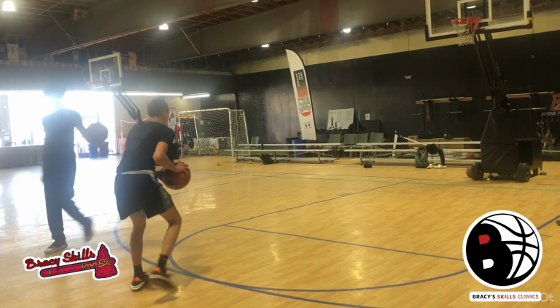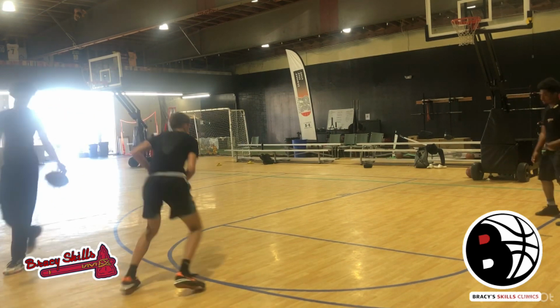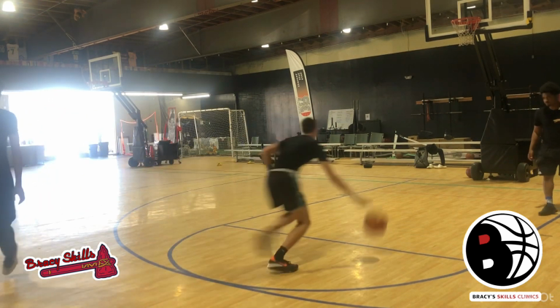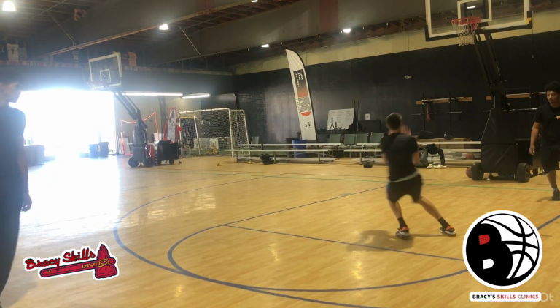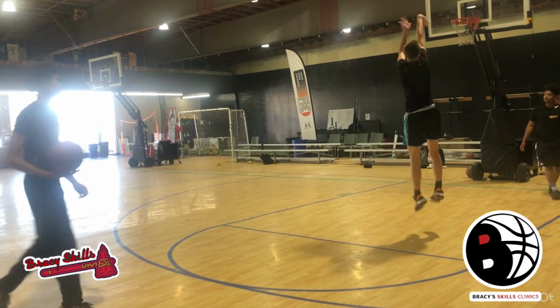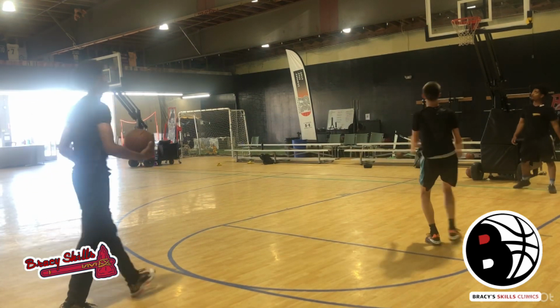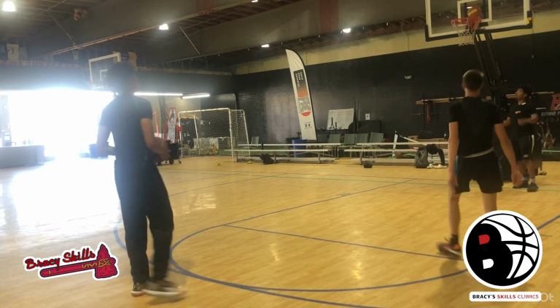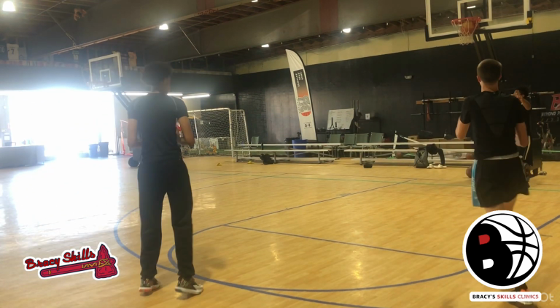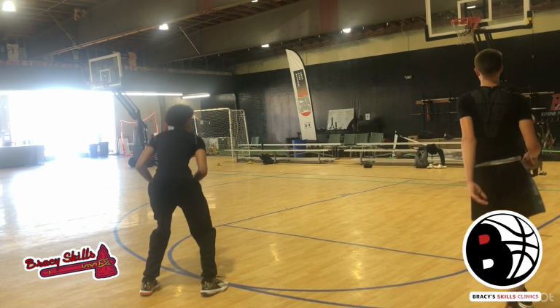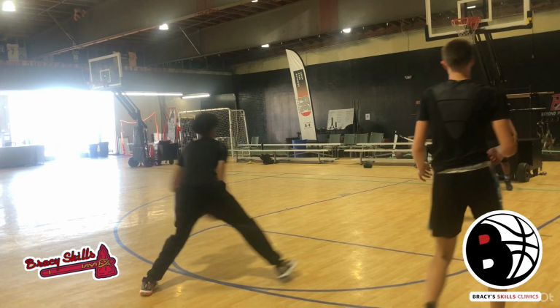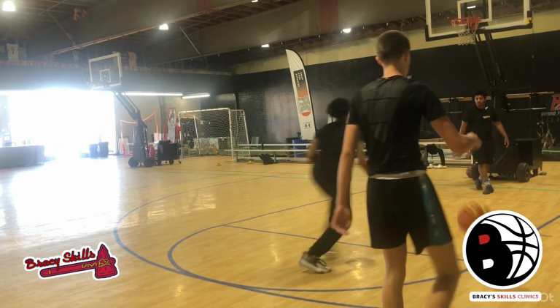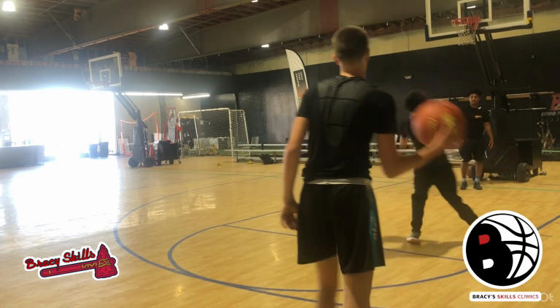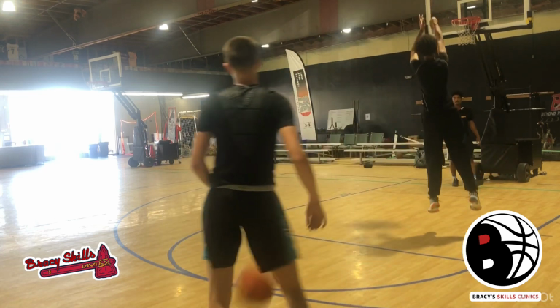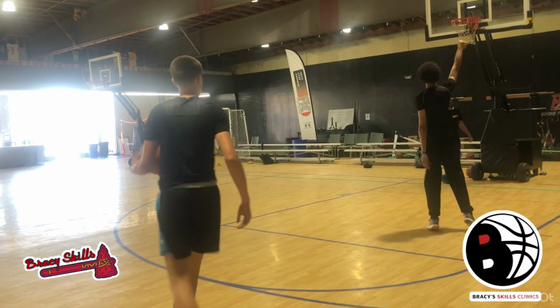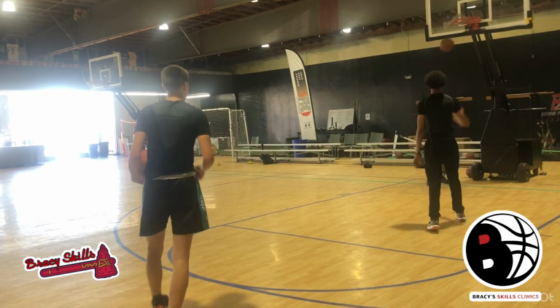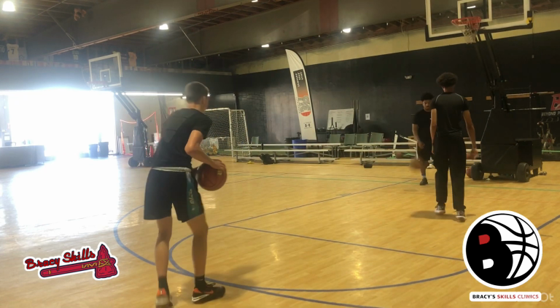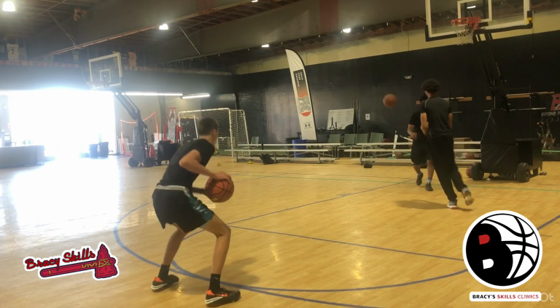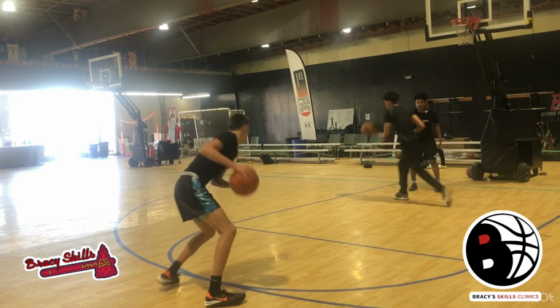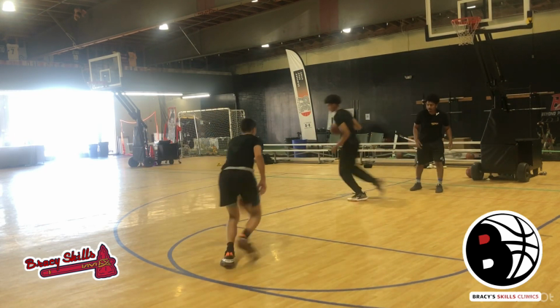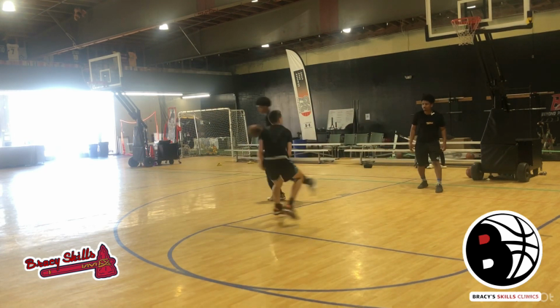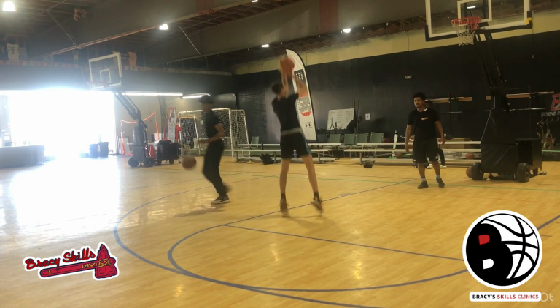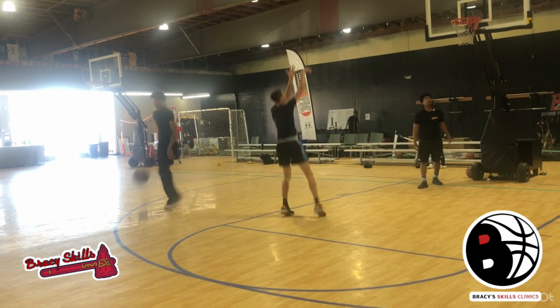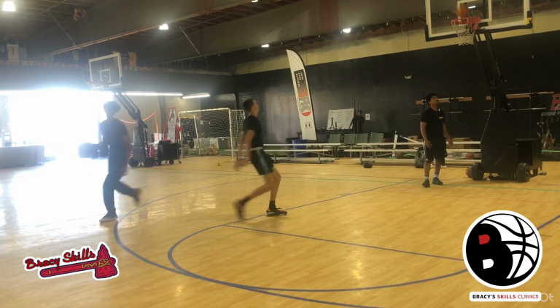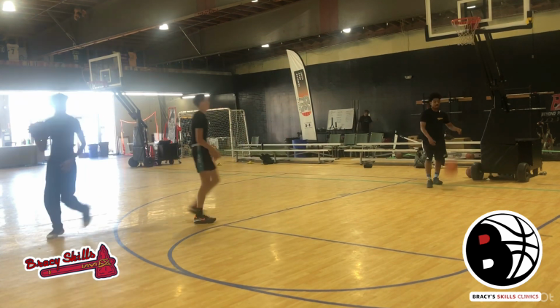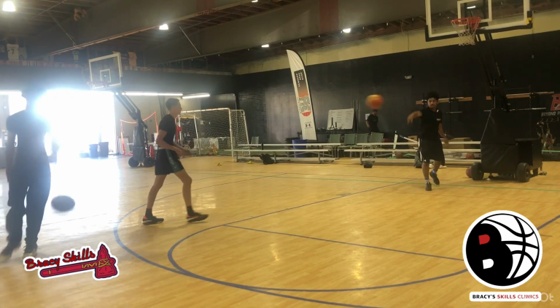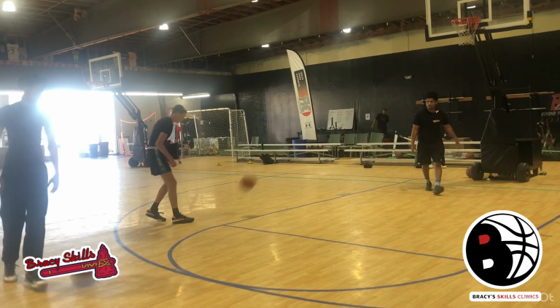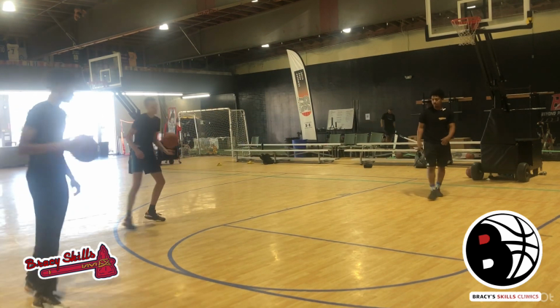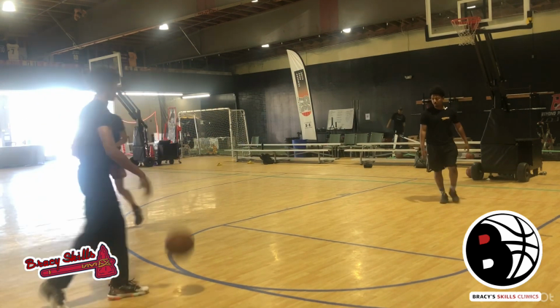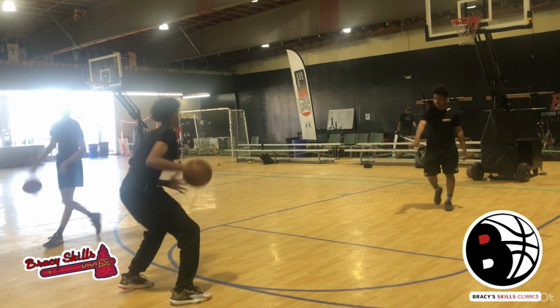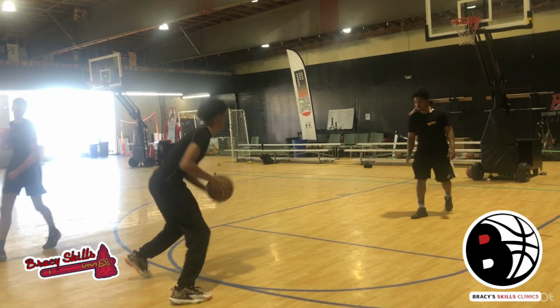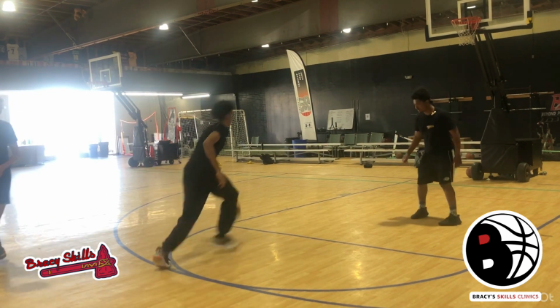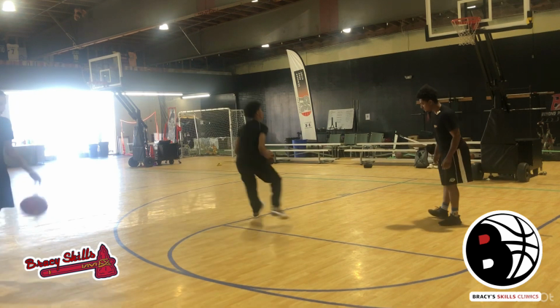Explode. Pull up. Good footwork. Don't fade back so much, but good shot. Tap. Pull up. Good shot. Footwork. Footwork. Footwork.